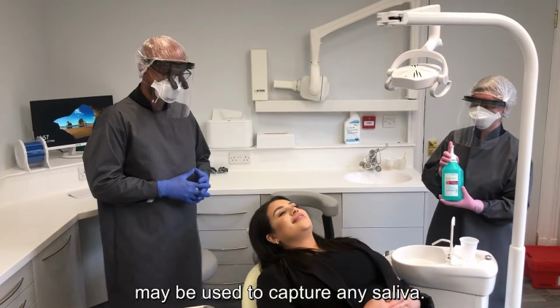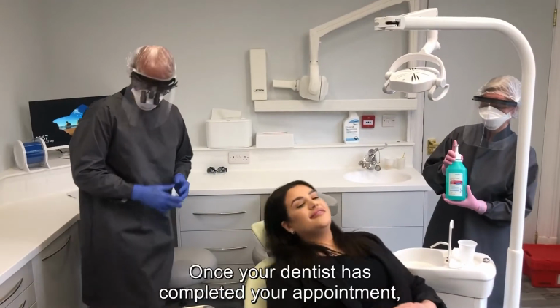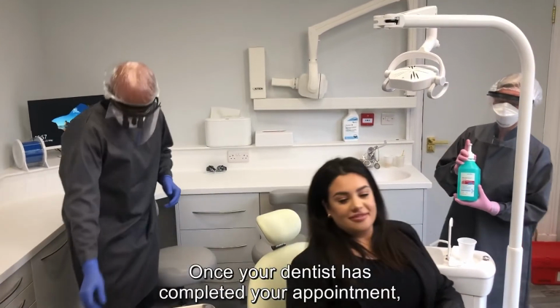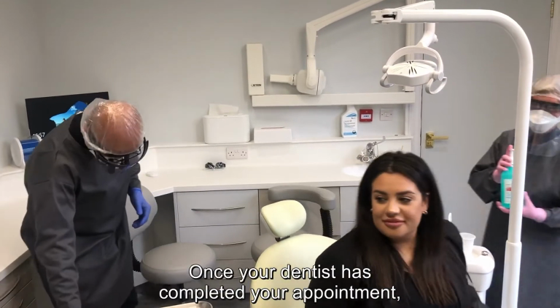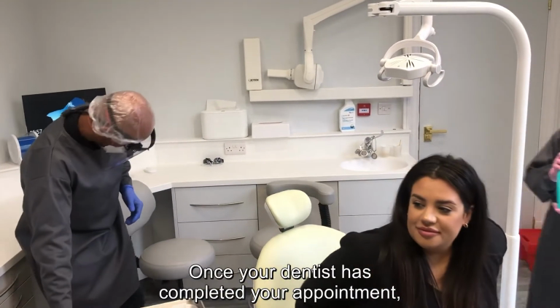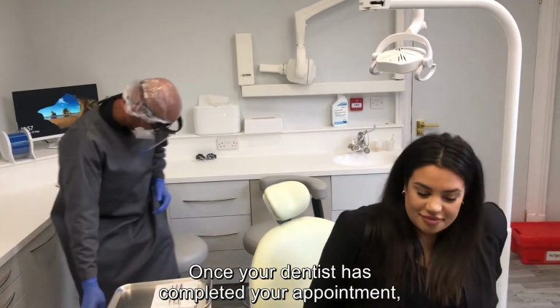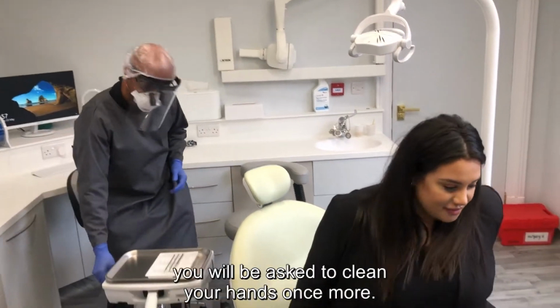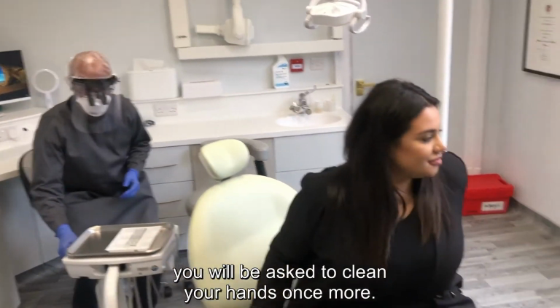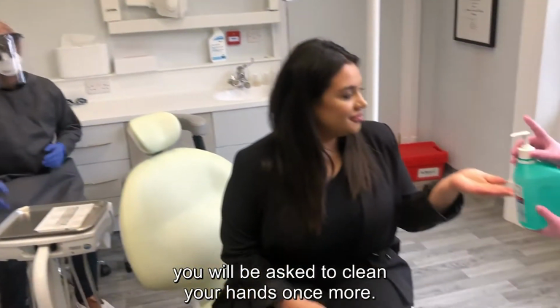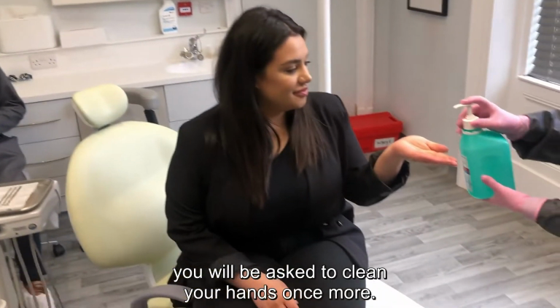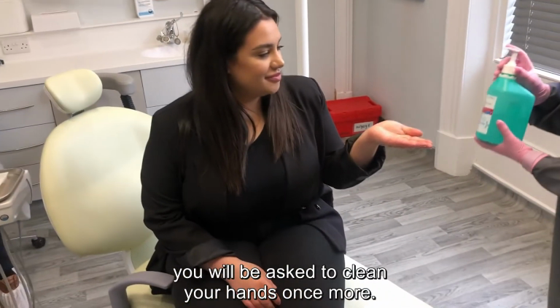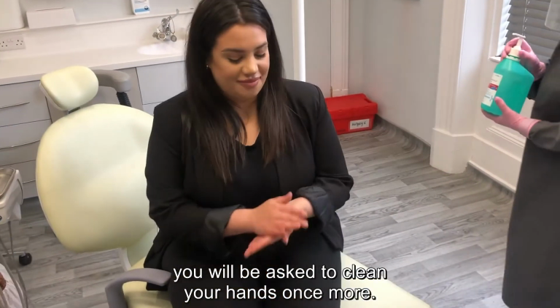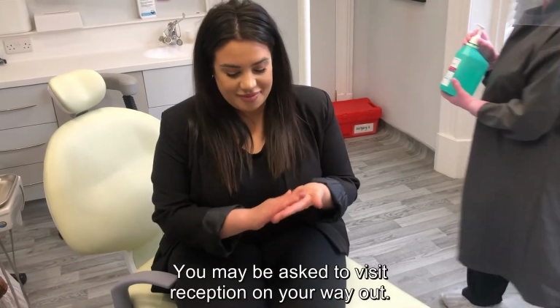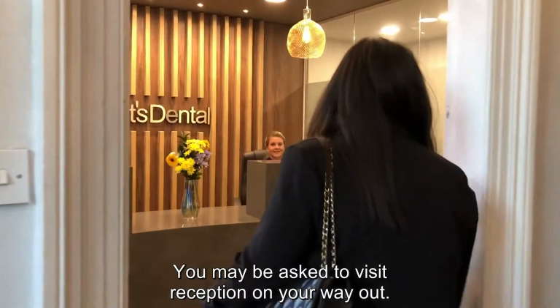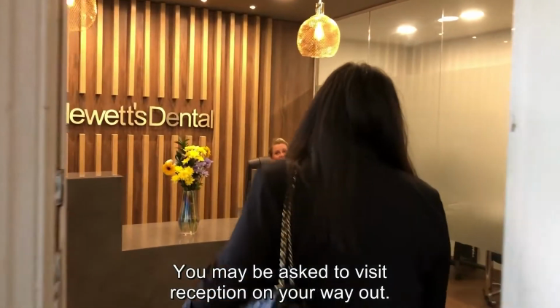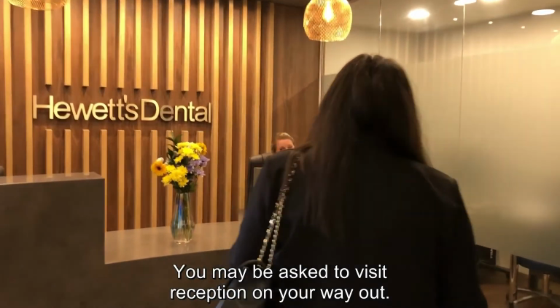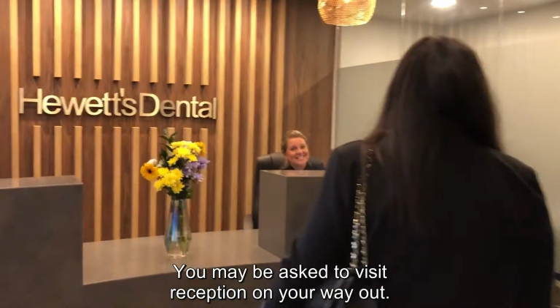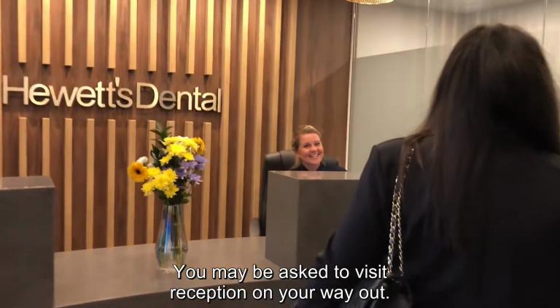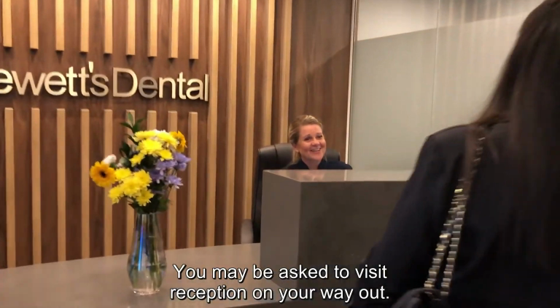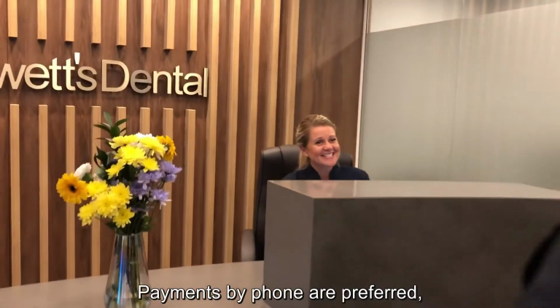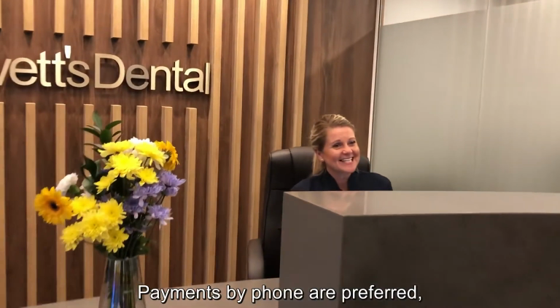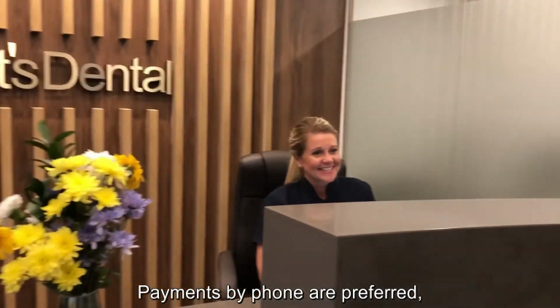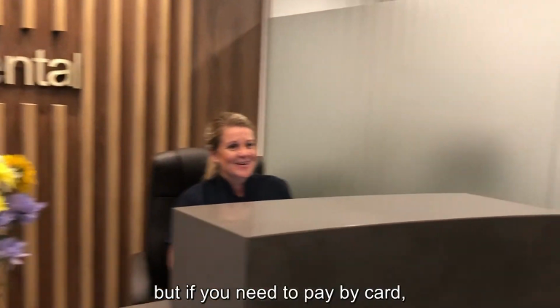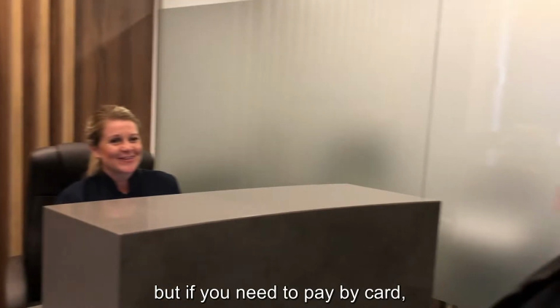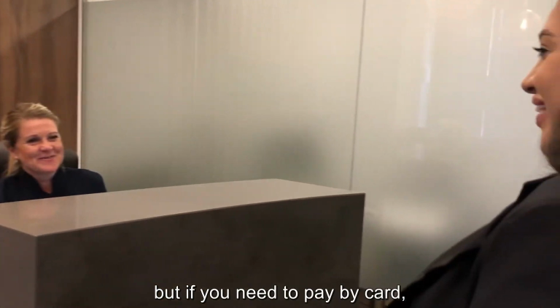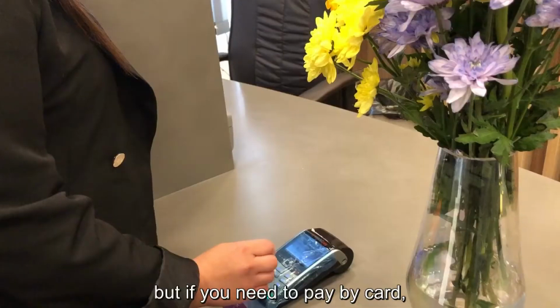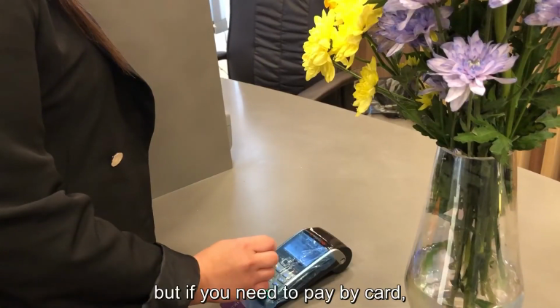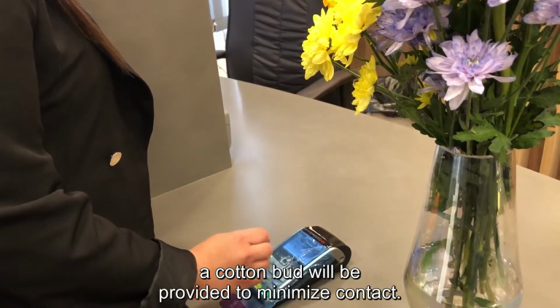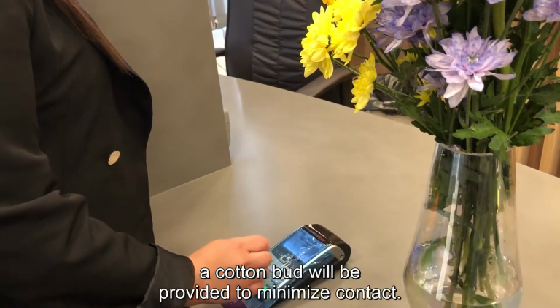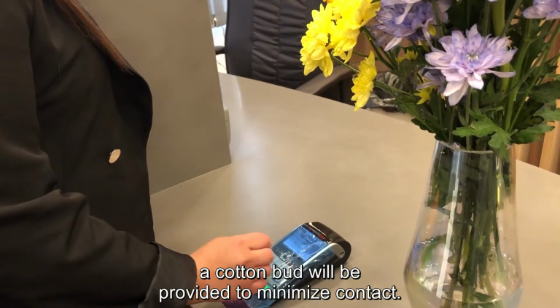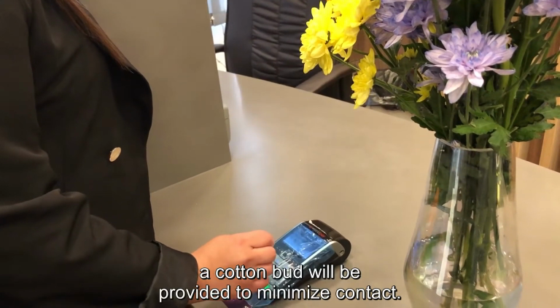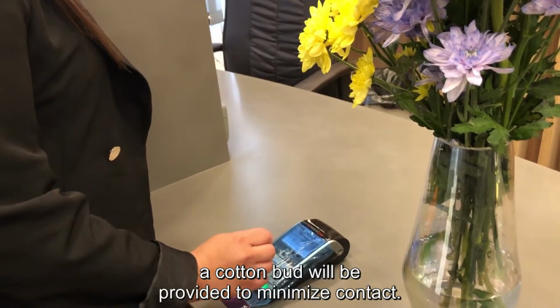Once your dentist has completed your appointment, you will be asked to clean your hands once more. You may be asked to visit reception on your way out. Payments by phone are preferred, but if you need to pay by card, a cotton bud will be provided to minimise contact.